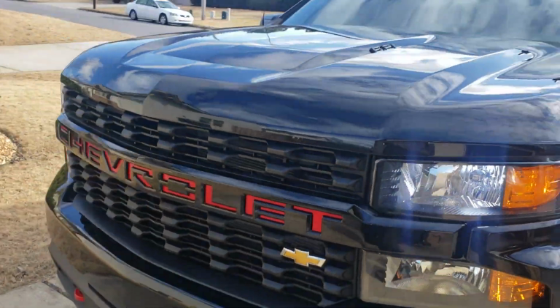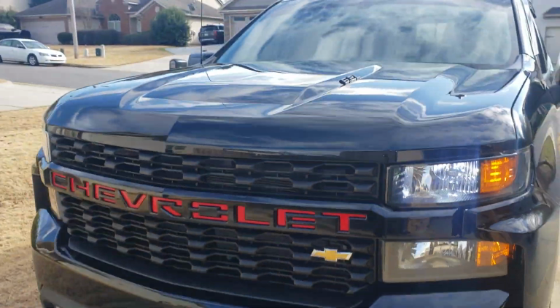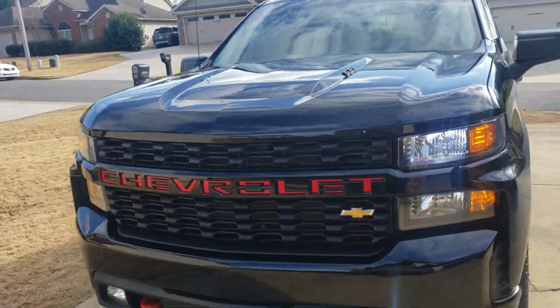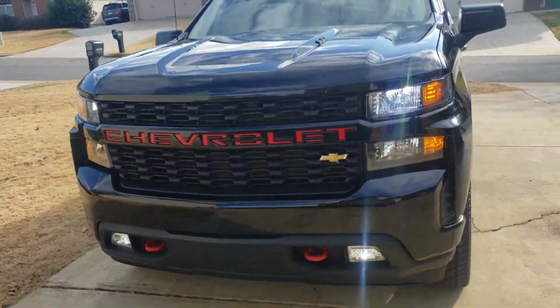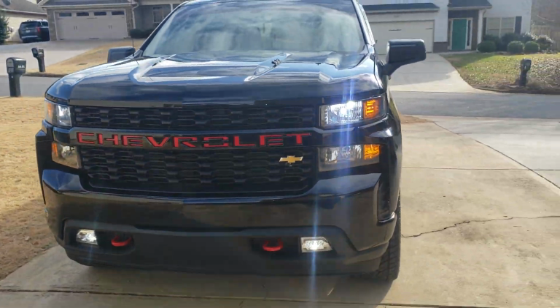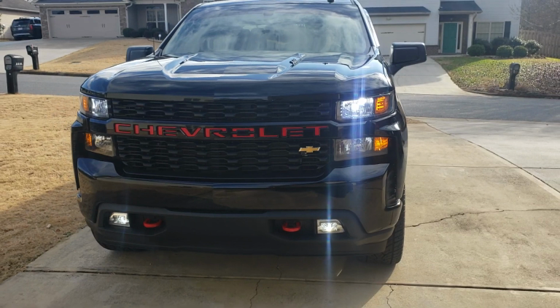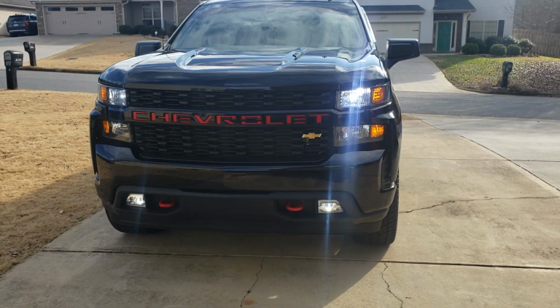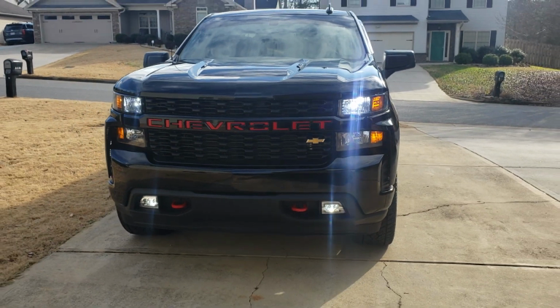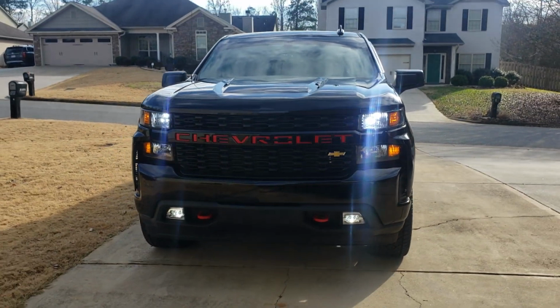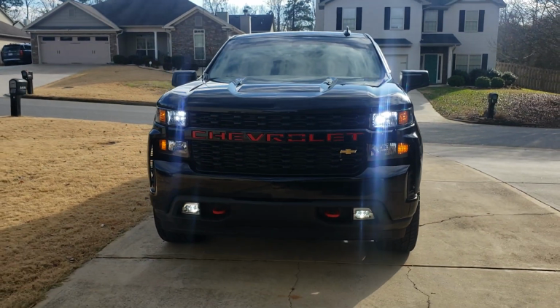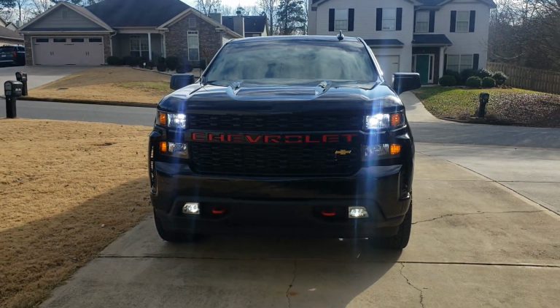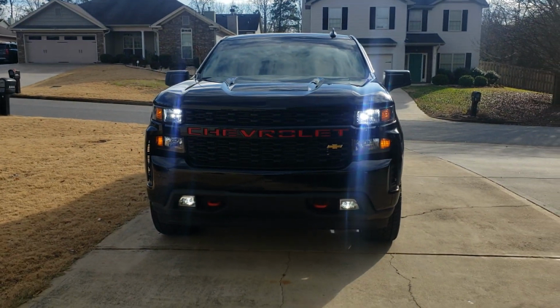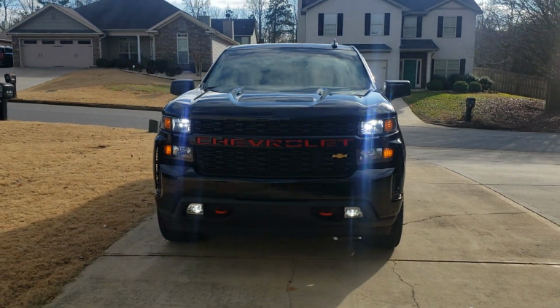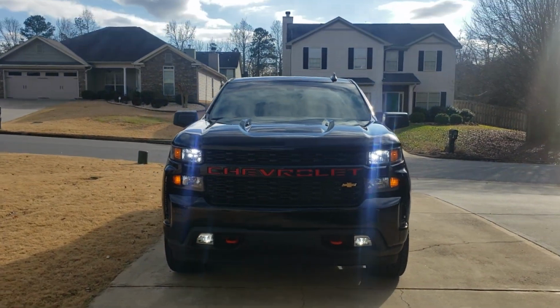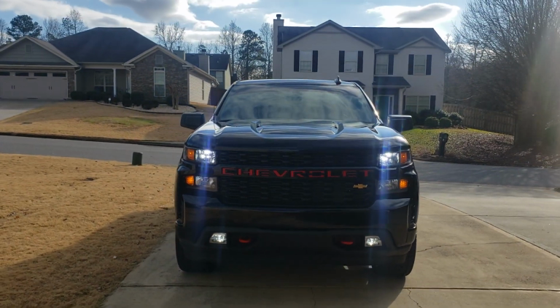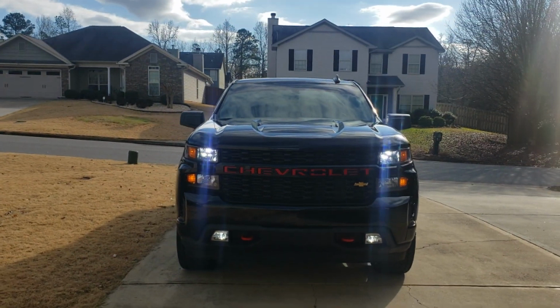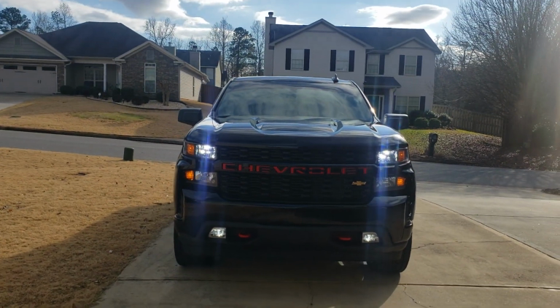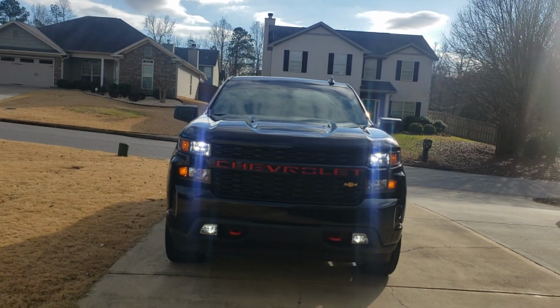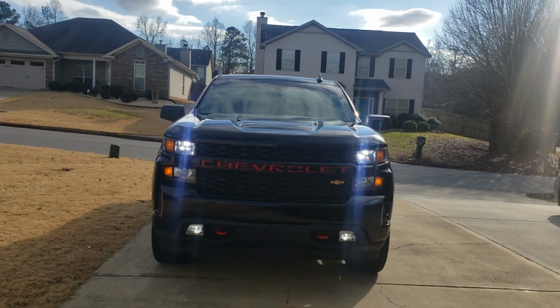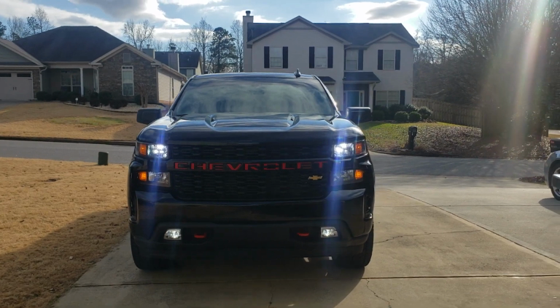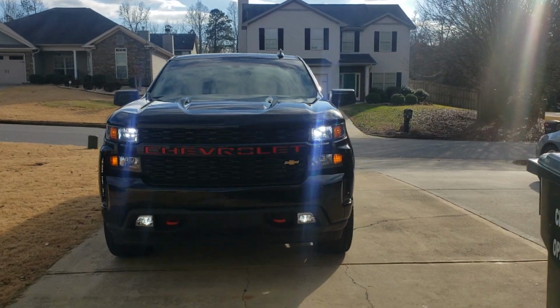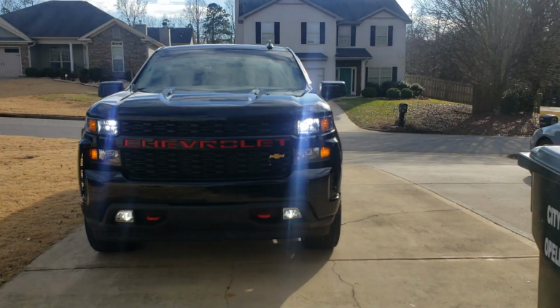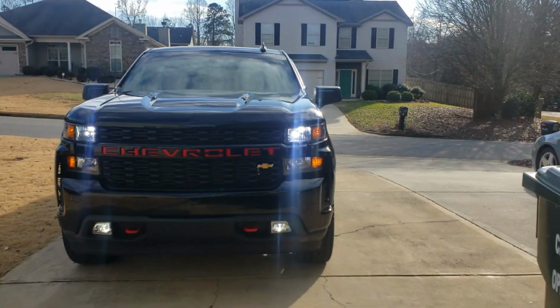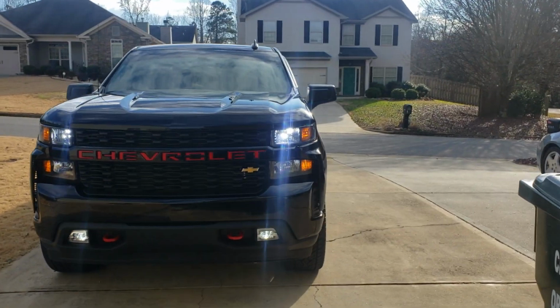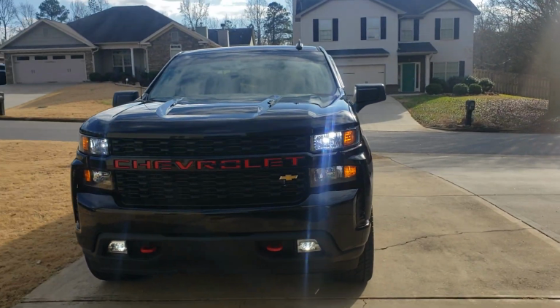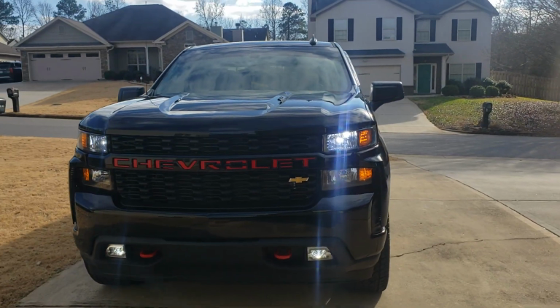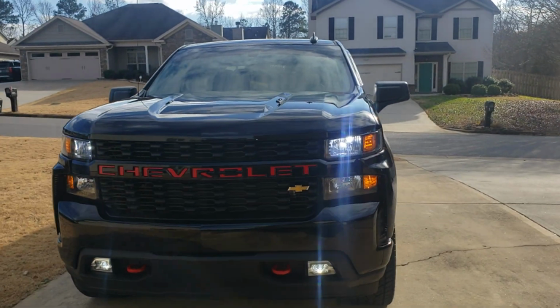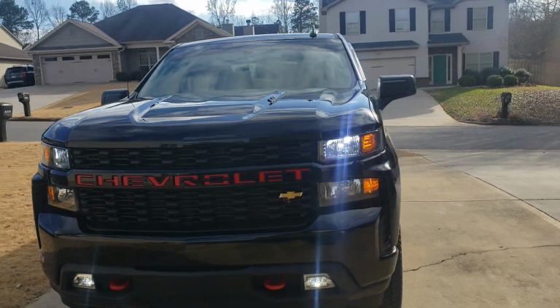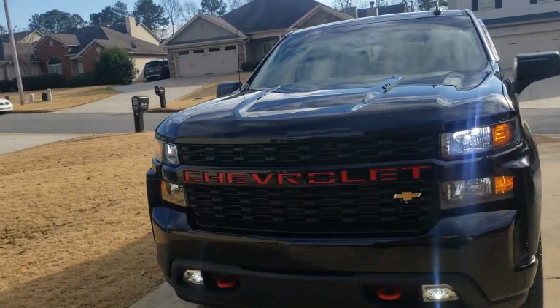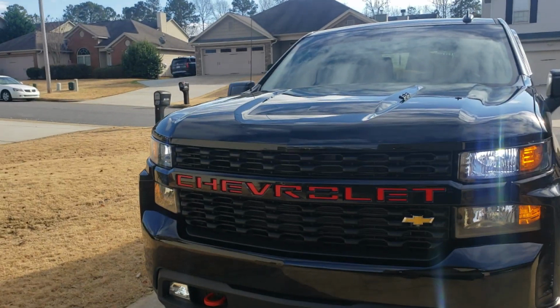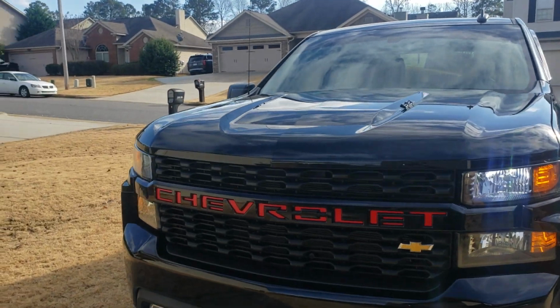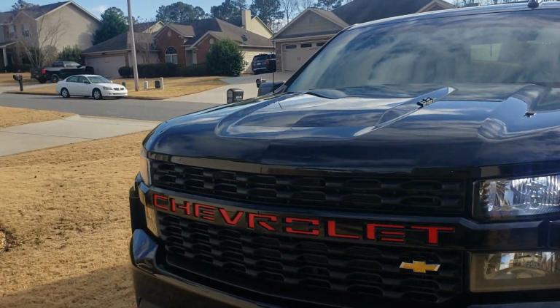I changed the bulbs out with halogen to get that old look off of it and give the fog lights a matching look. Got the bulbs off eBay as well.